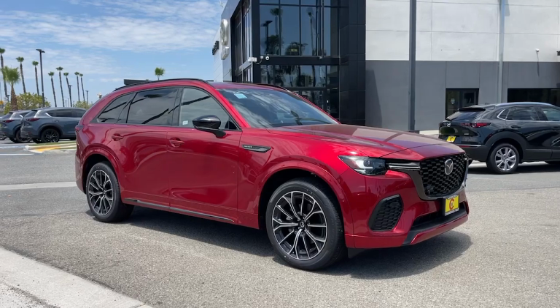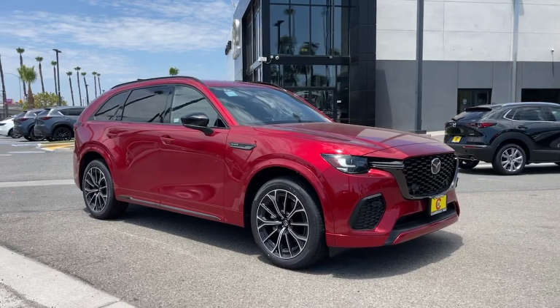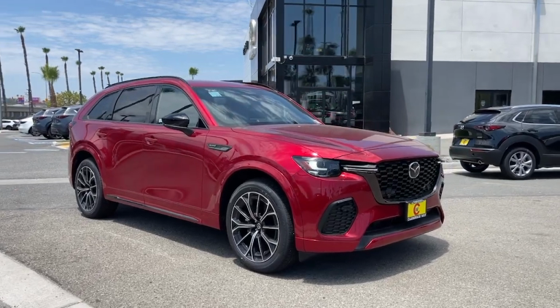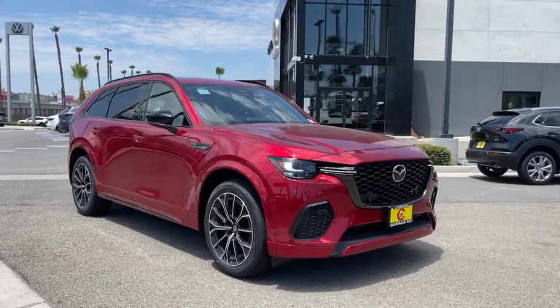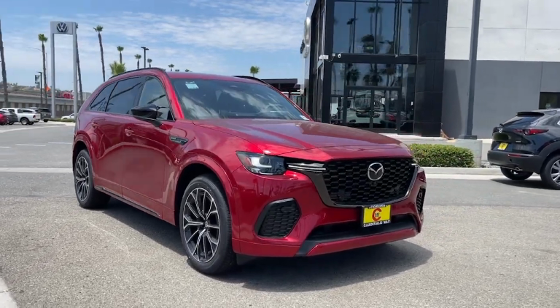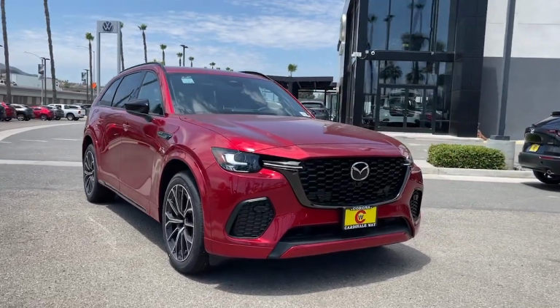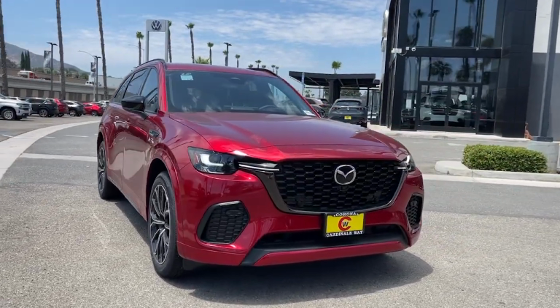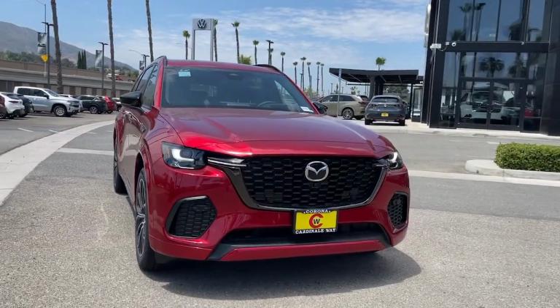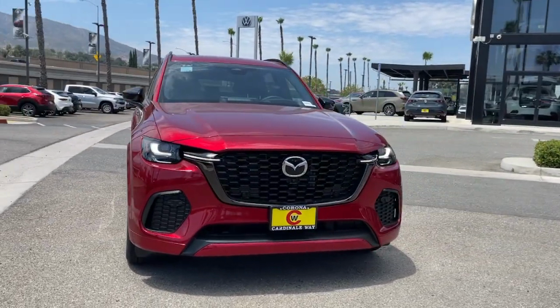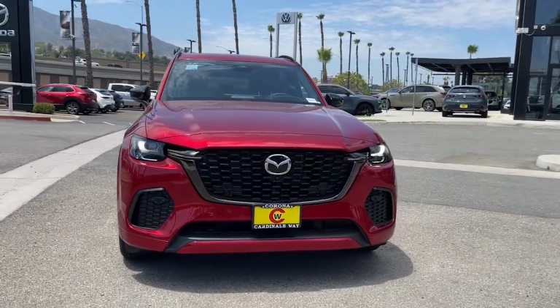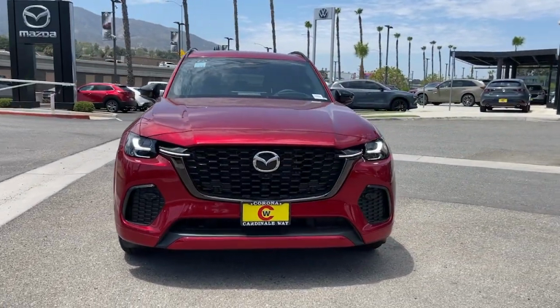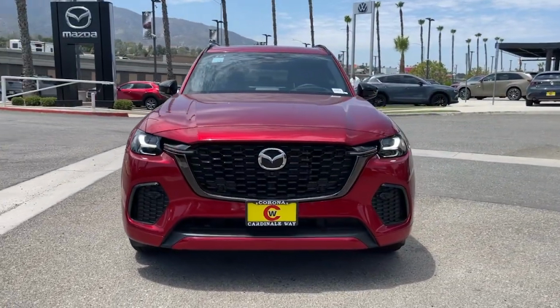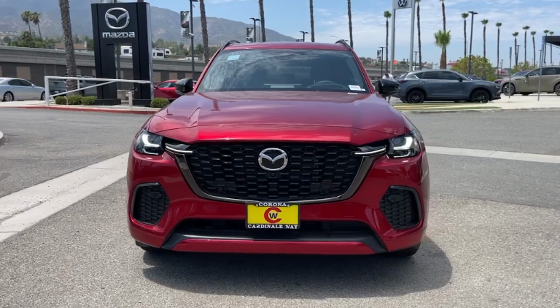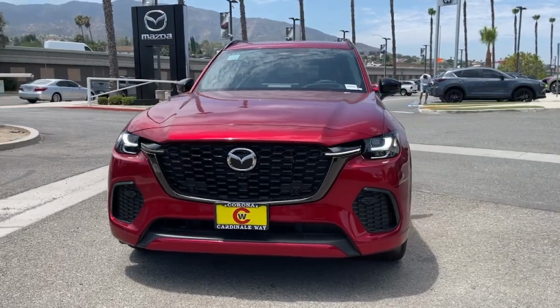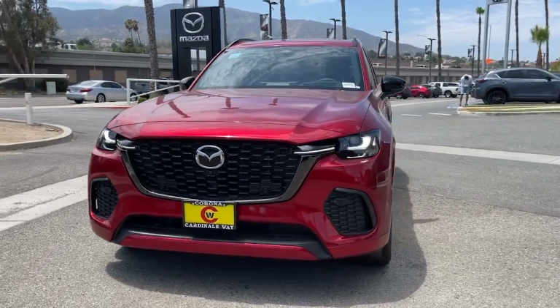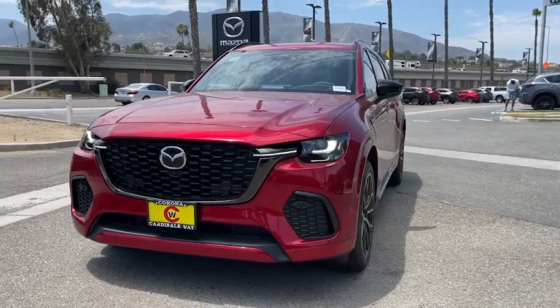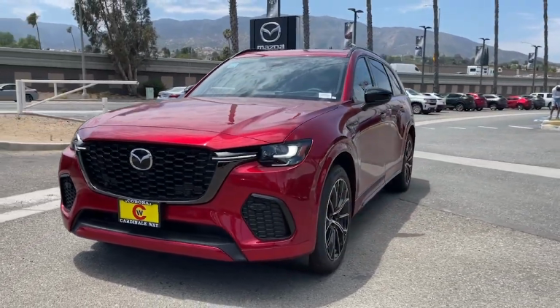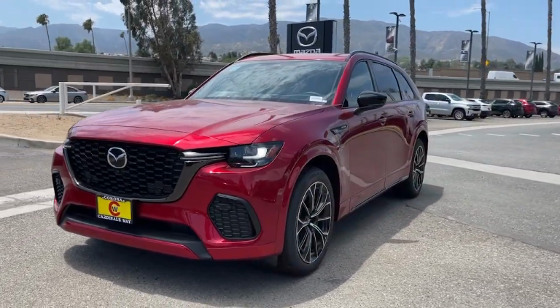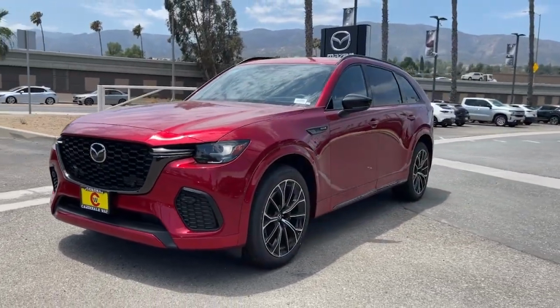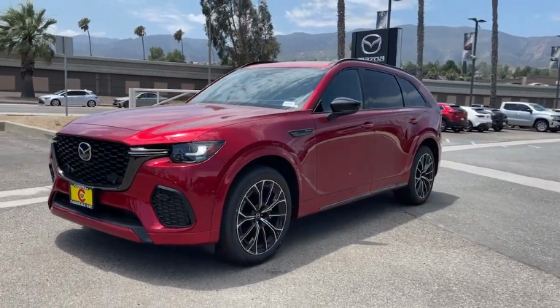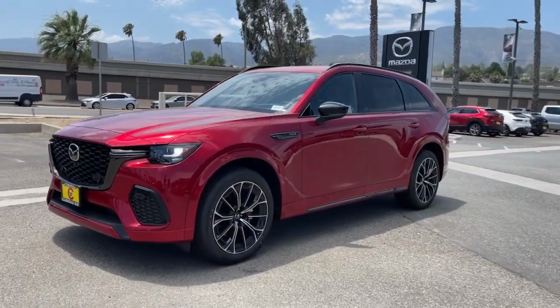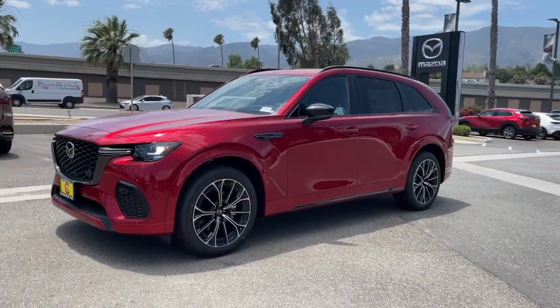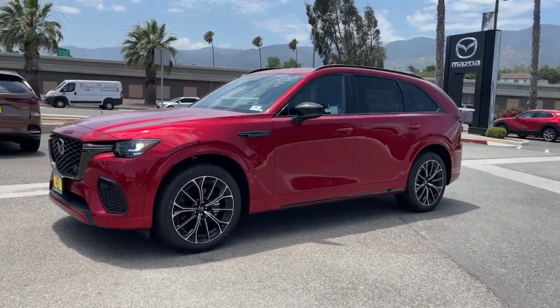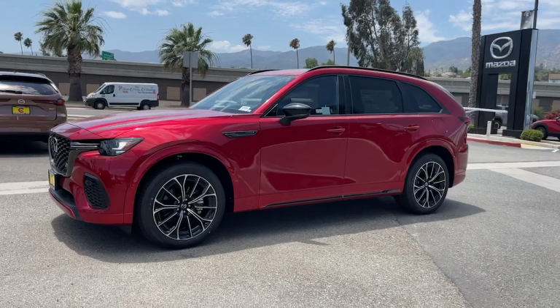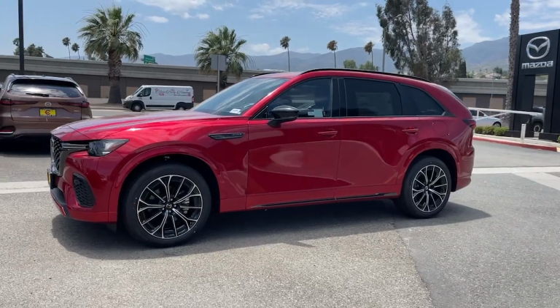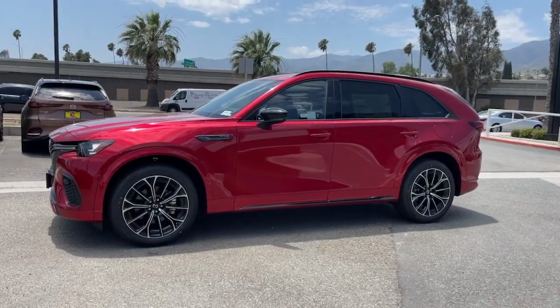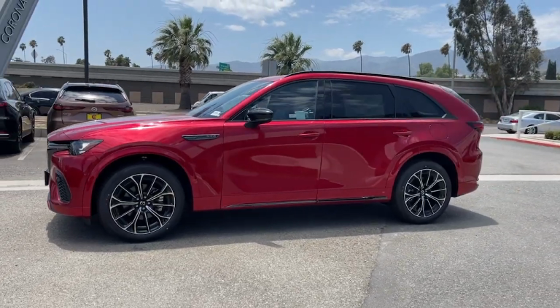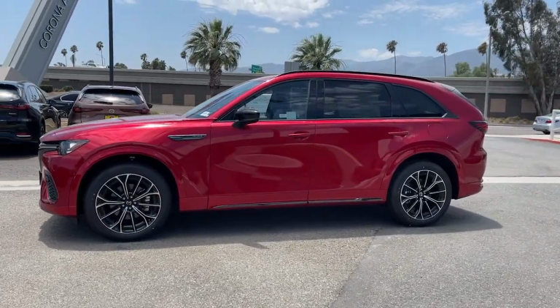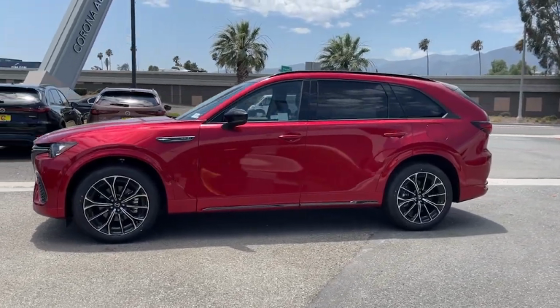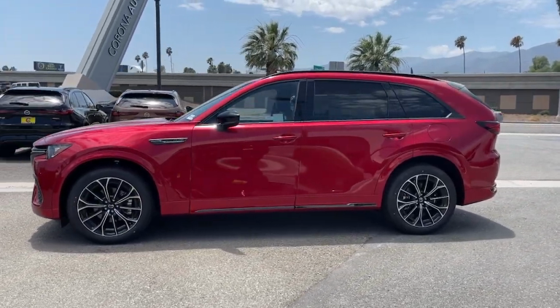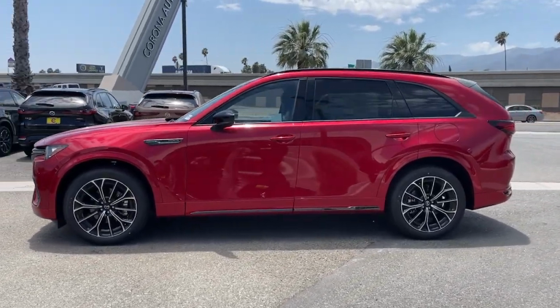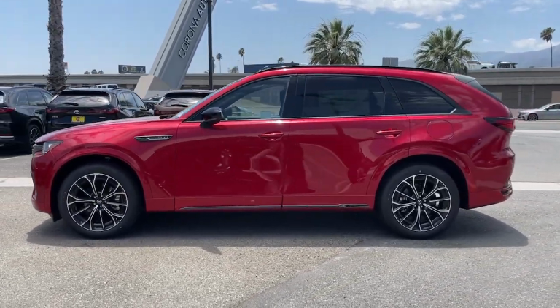Answer the call to drive boldly into the future. Modern styling, advanced safety and infotainment tech, and a suite of creature comforts are on board to make every drive secure, confident, and relaxing. These are just some of the great options this vehicle comes with.